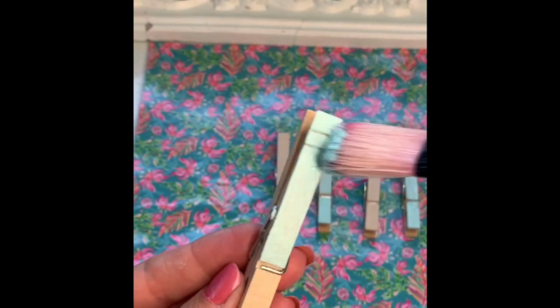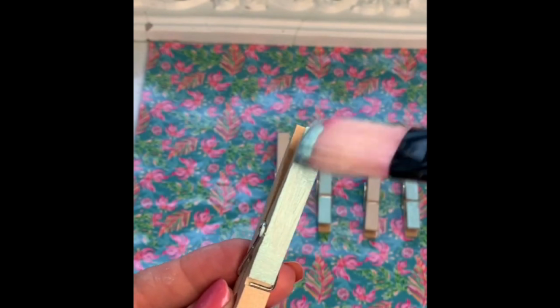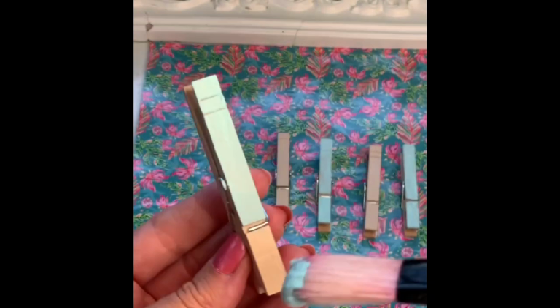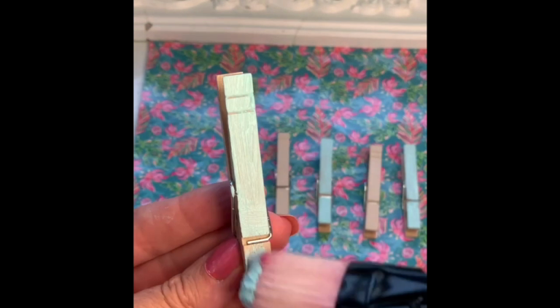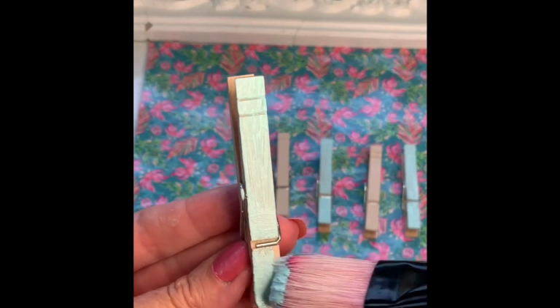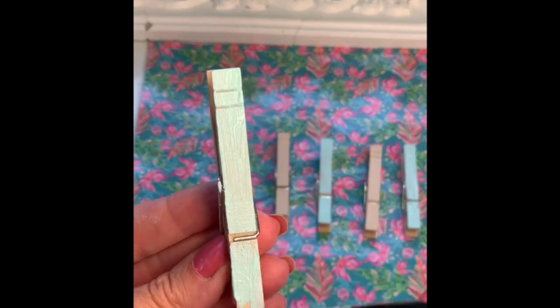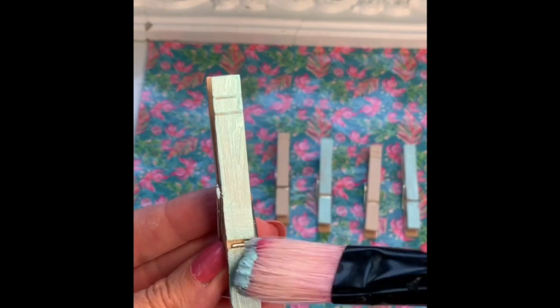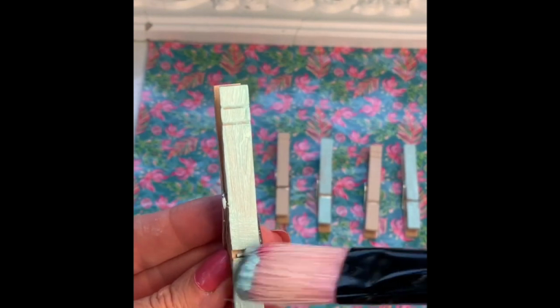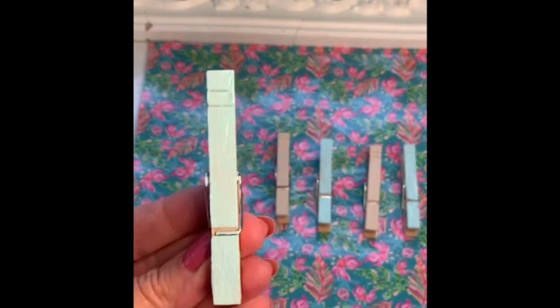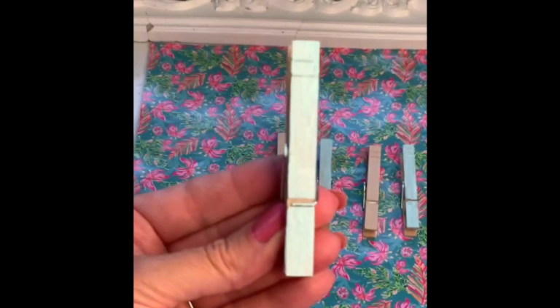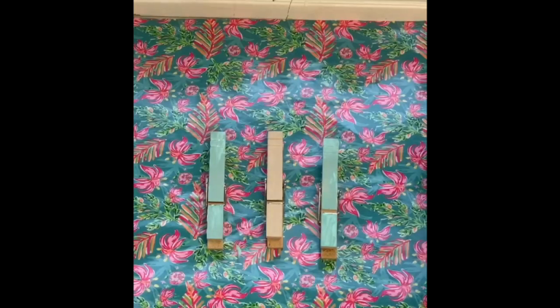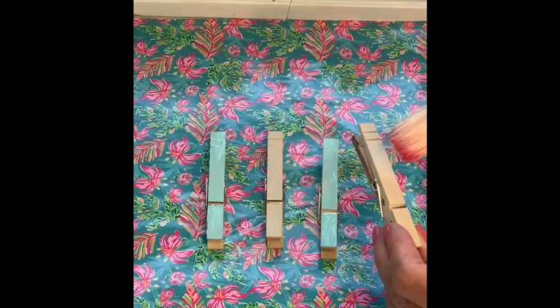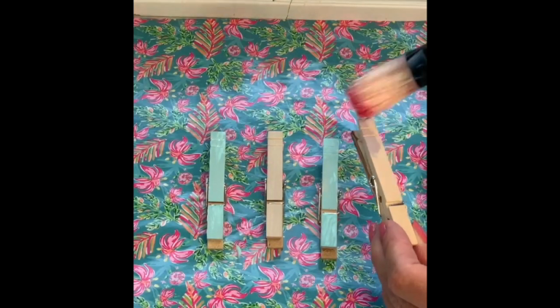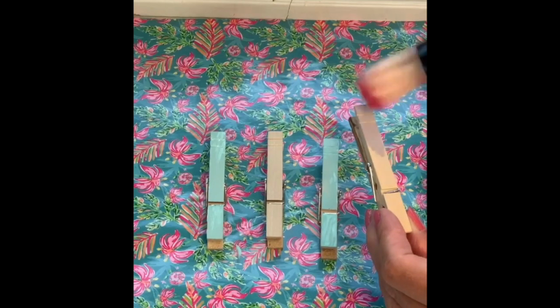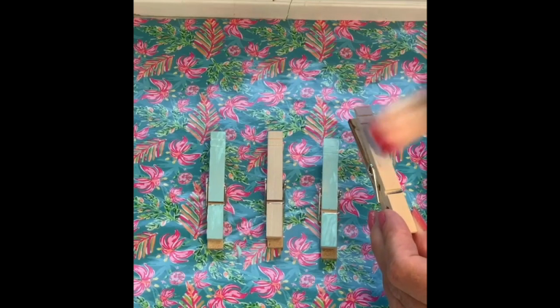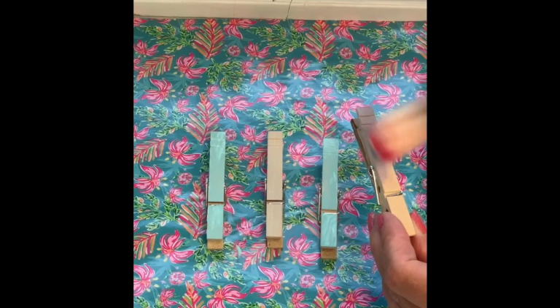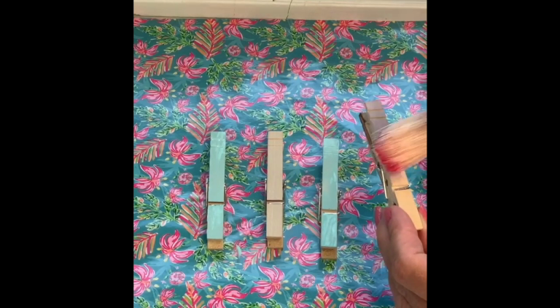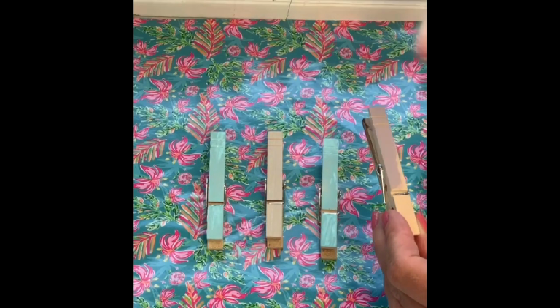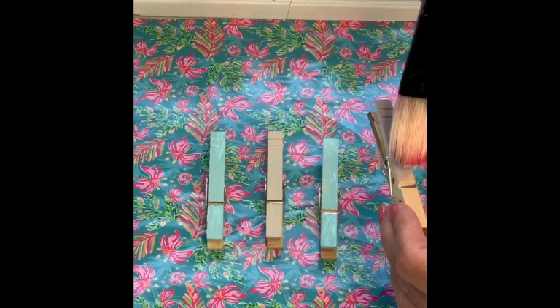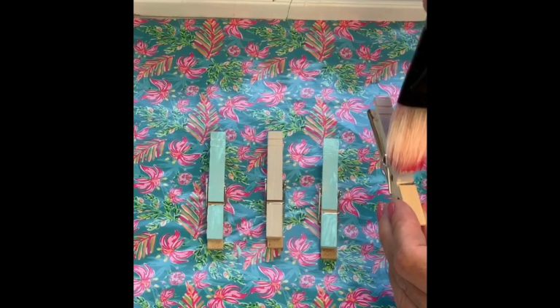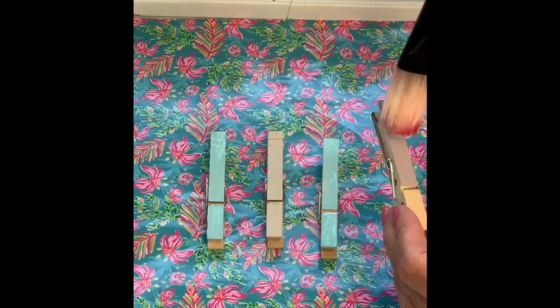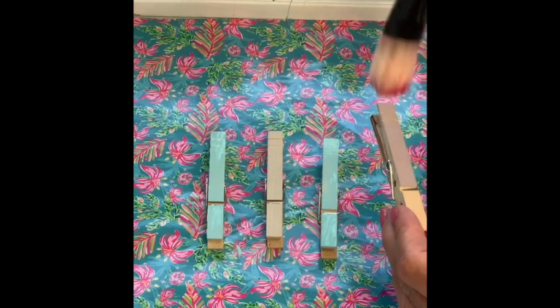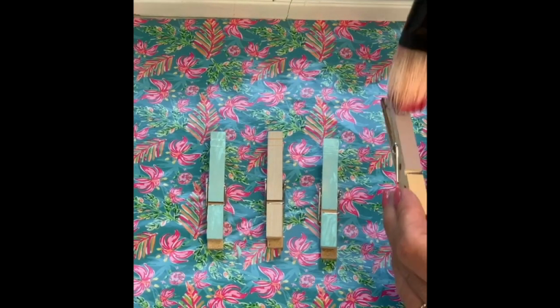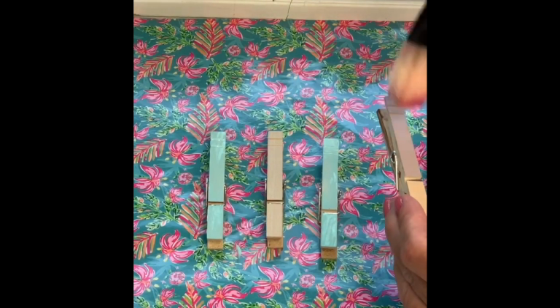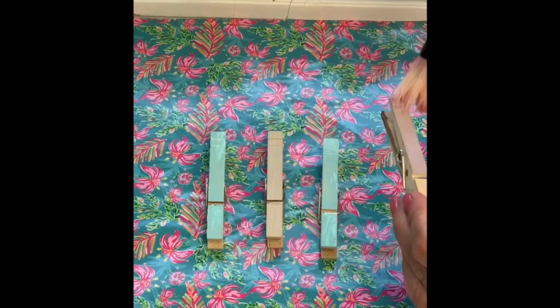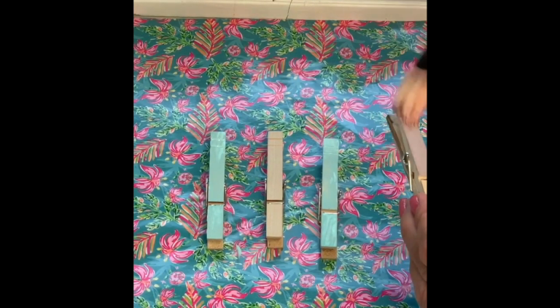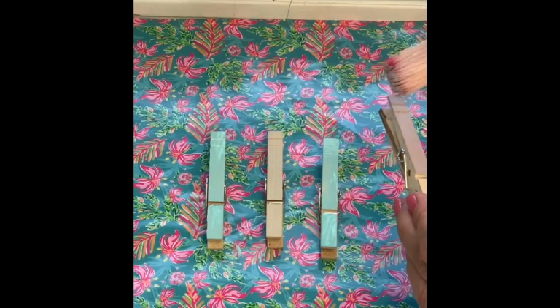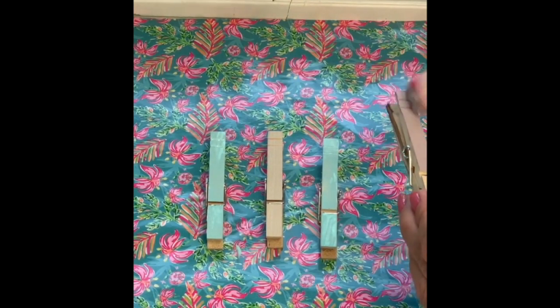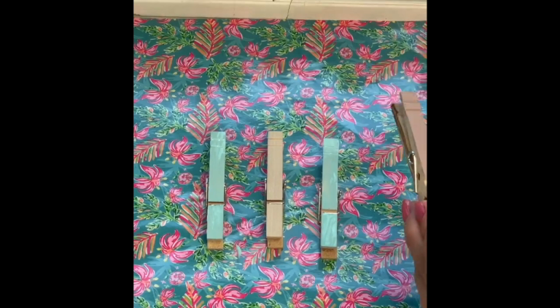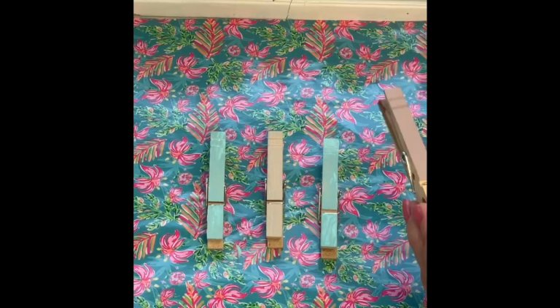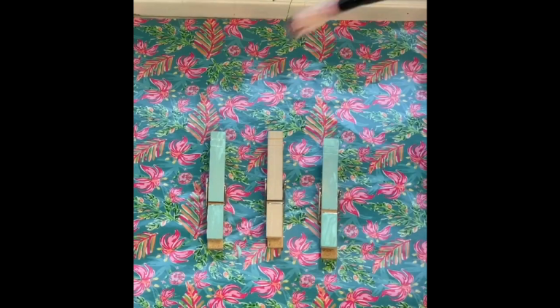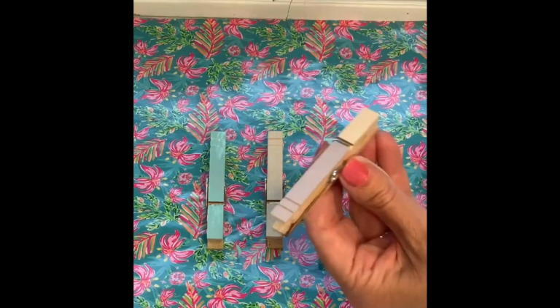I really like the look of the chalk colors. I painted three green colors for Monday, Wednesday, and Friday, then painted light purple for Tuesday and Thursday. Once they are dry, you can put on a second coat.